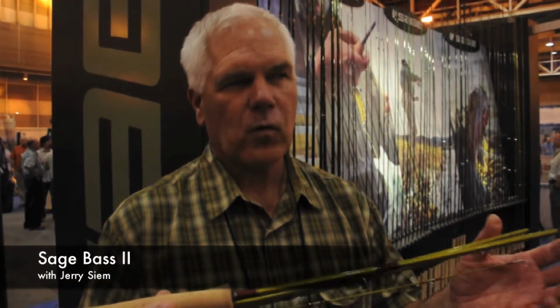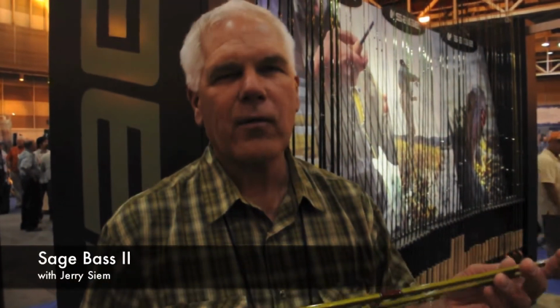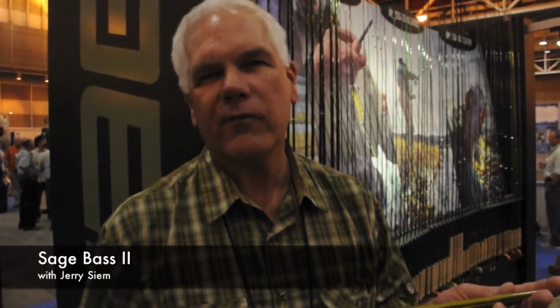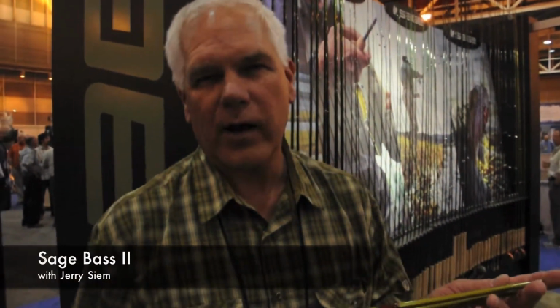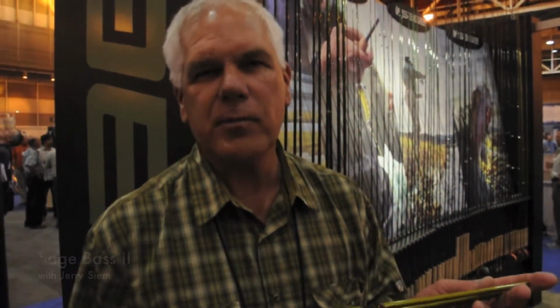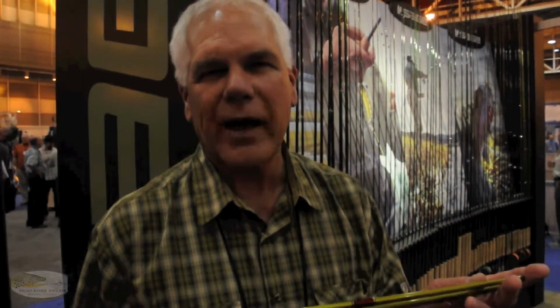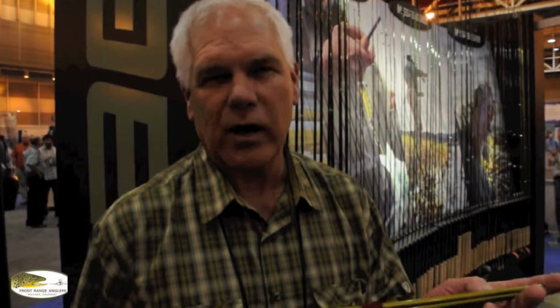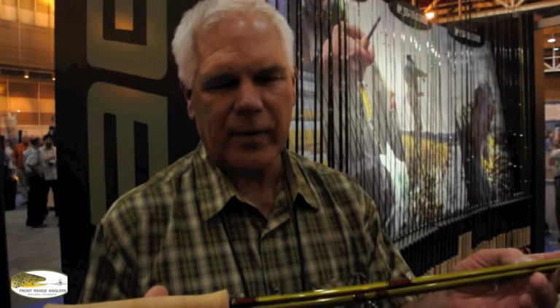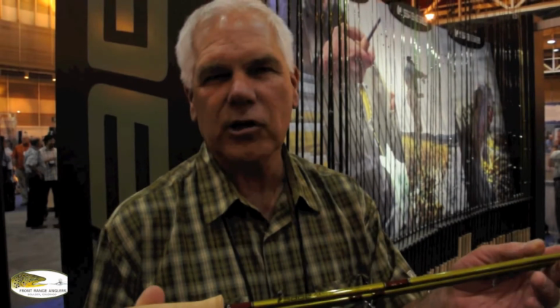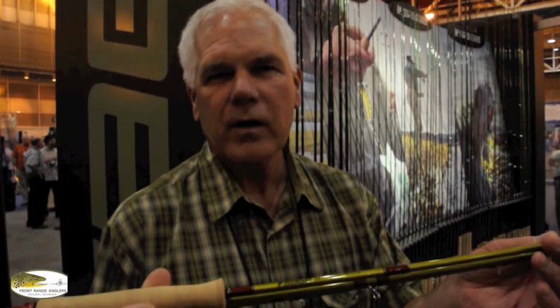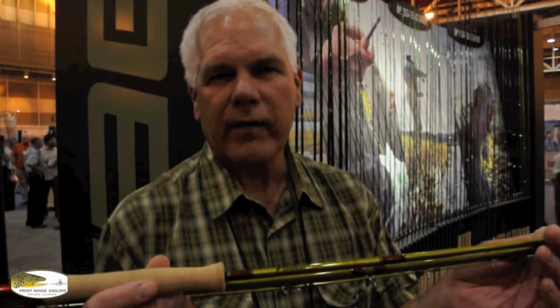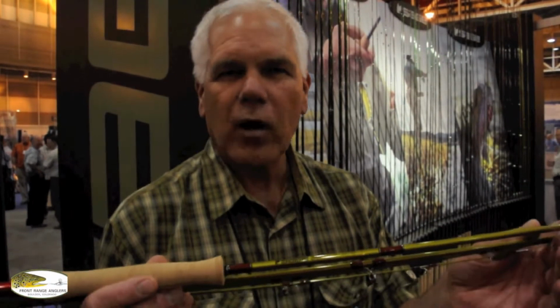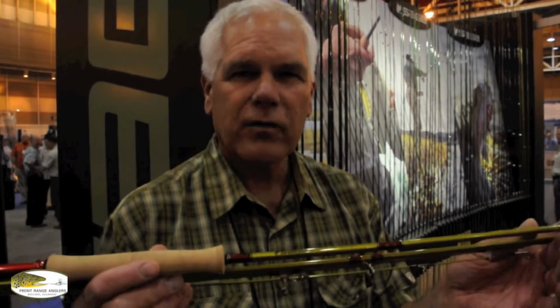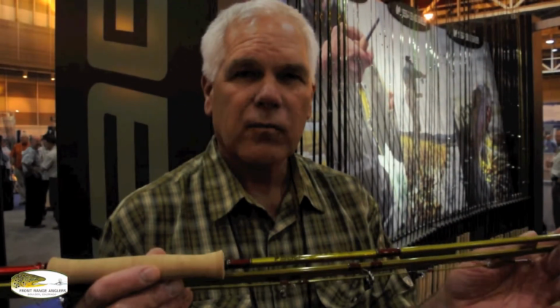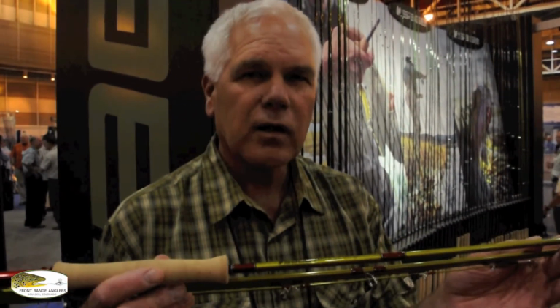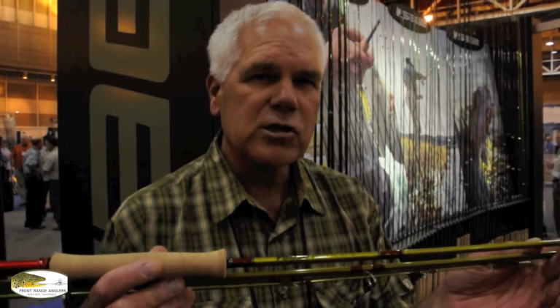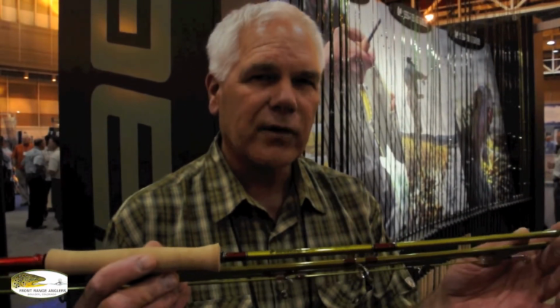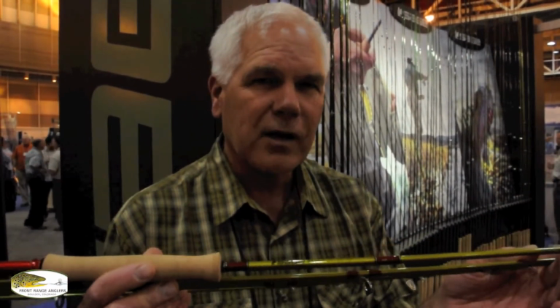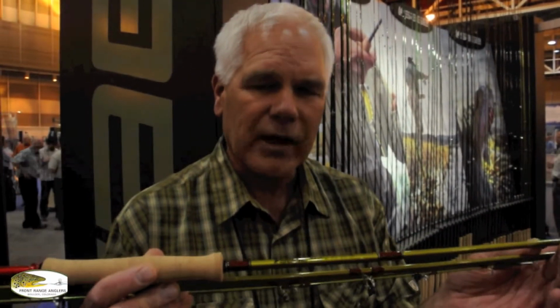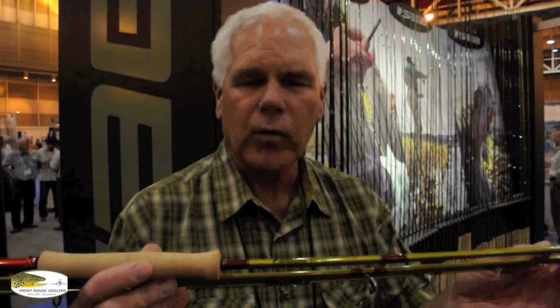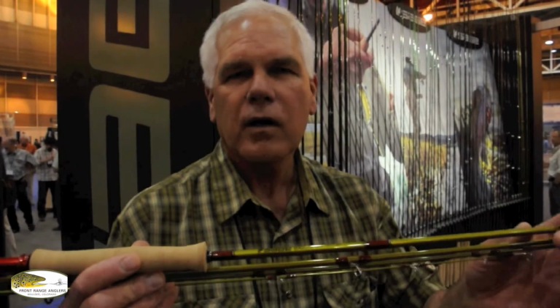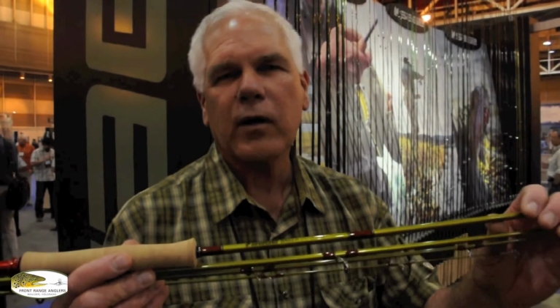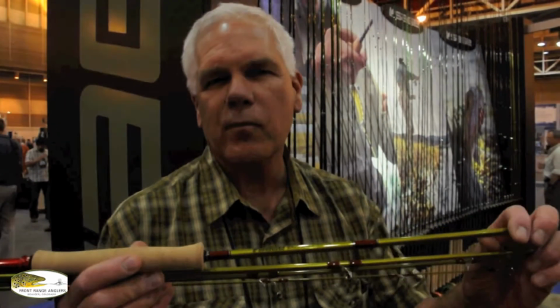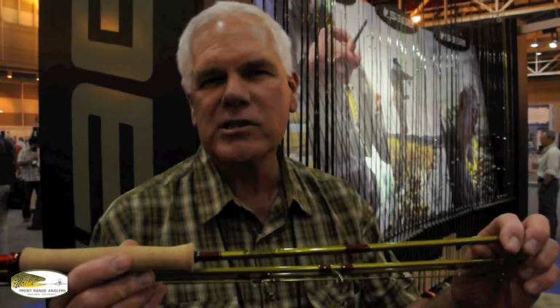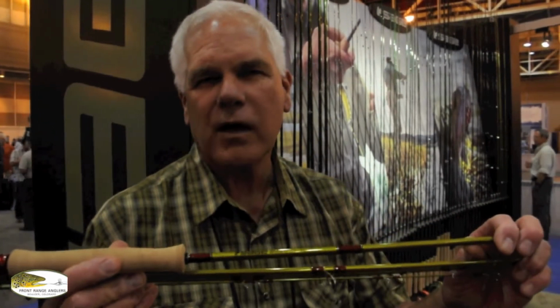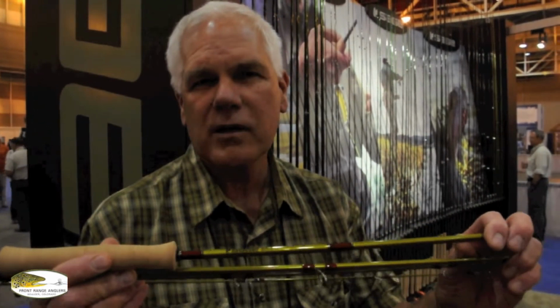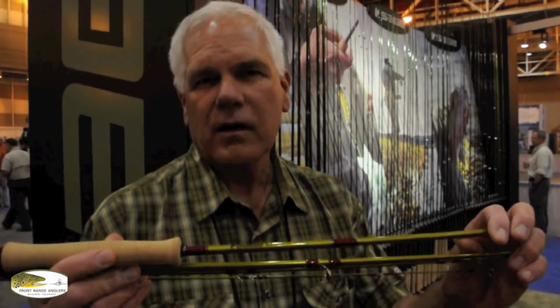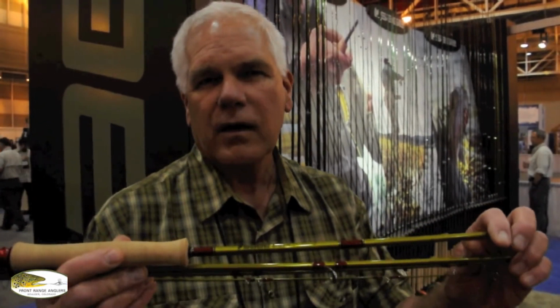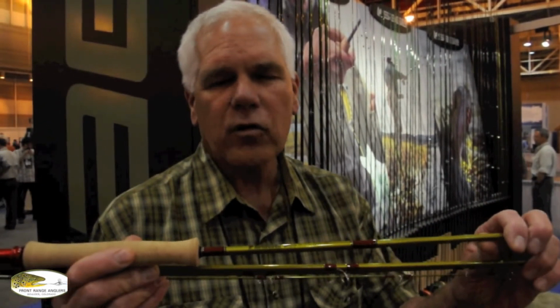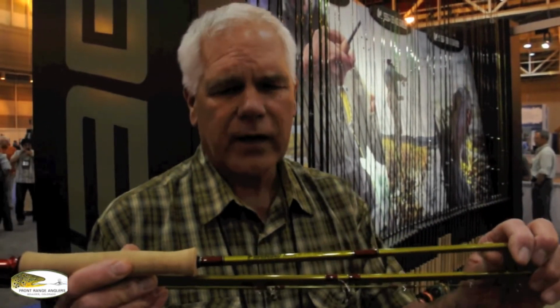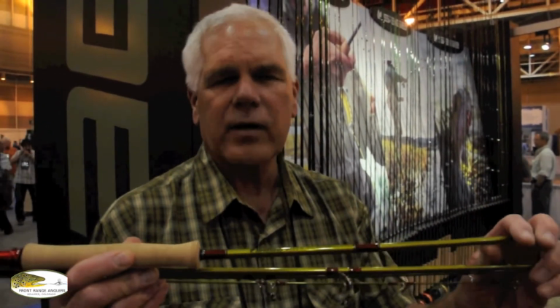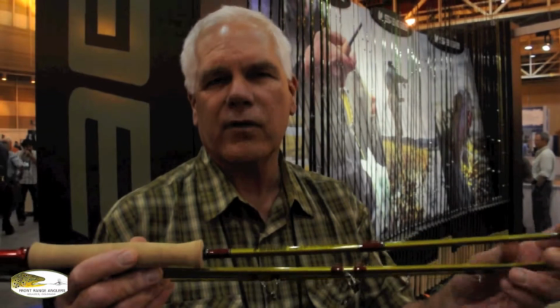One of my real favorite rods is the new Bass rod, Bass 2. We've got smallmouth, bluegill, largemouth, and peacock bass — a new one. Great big one for muskies, peacocks, northern pike, great big flies.